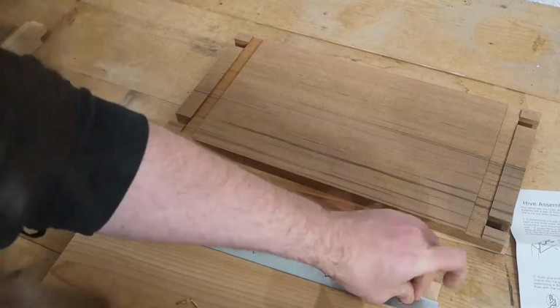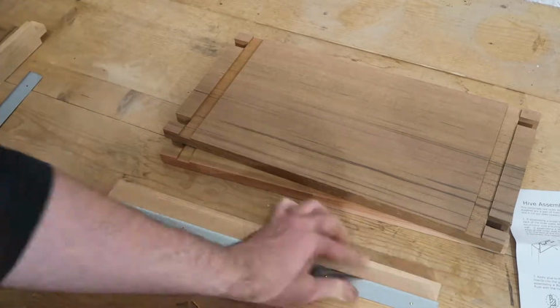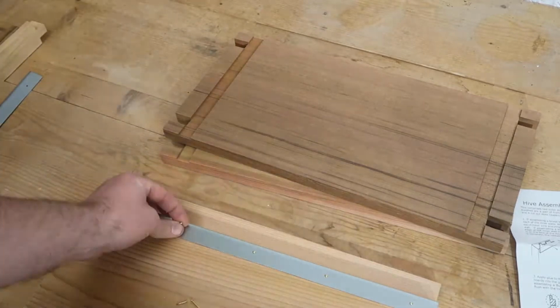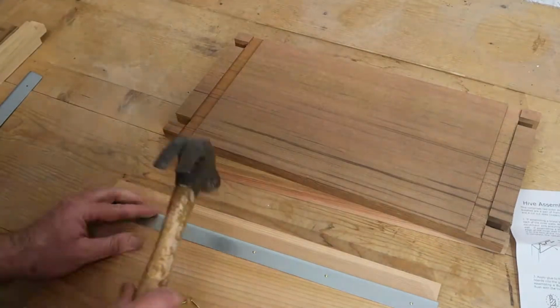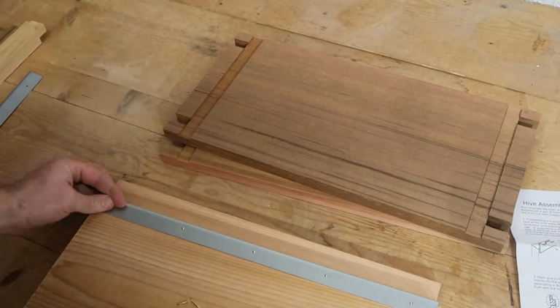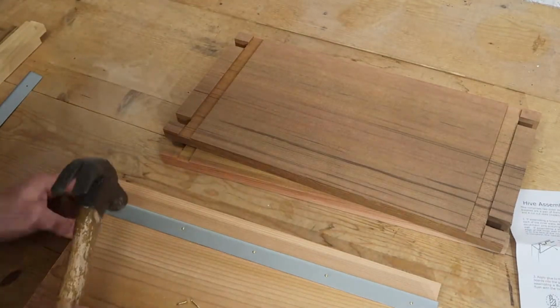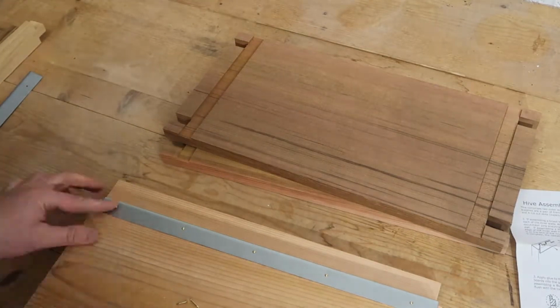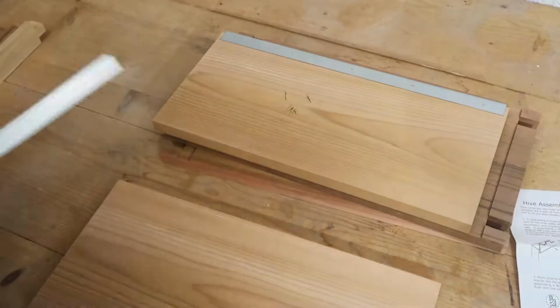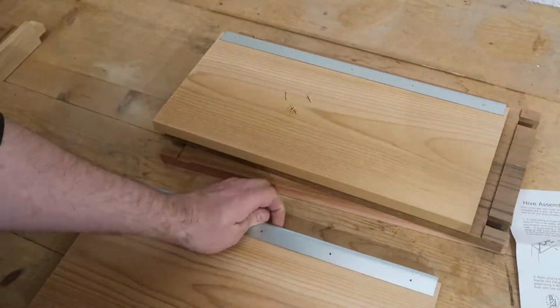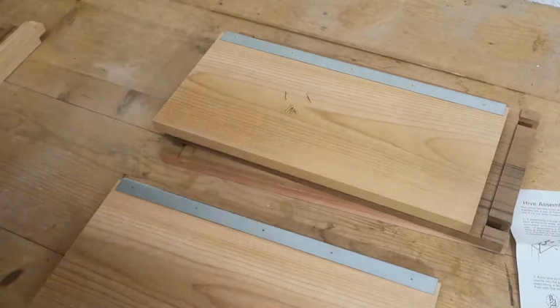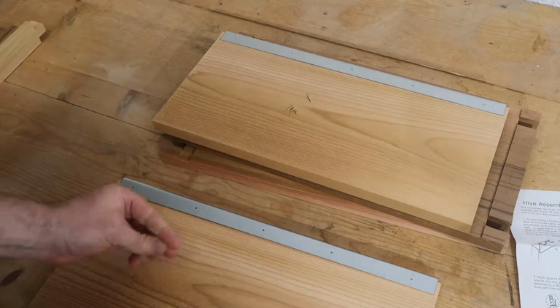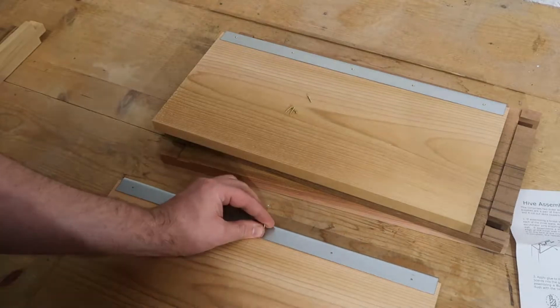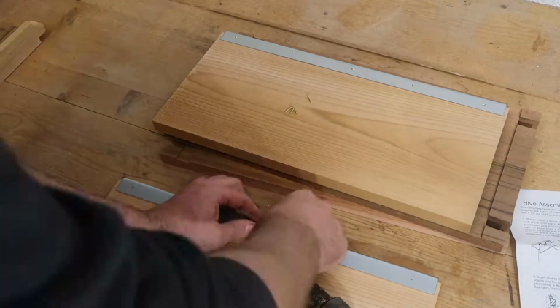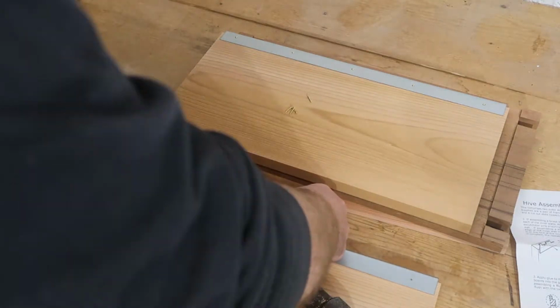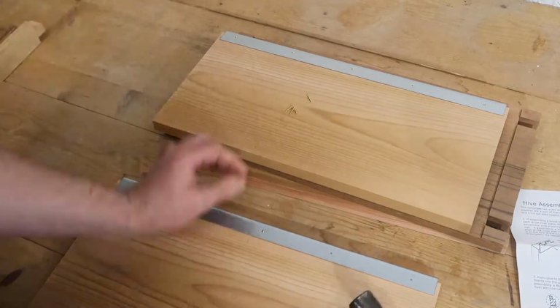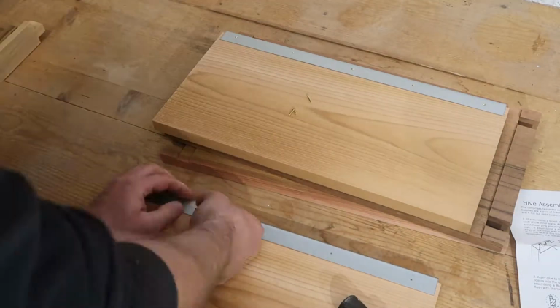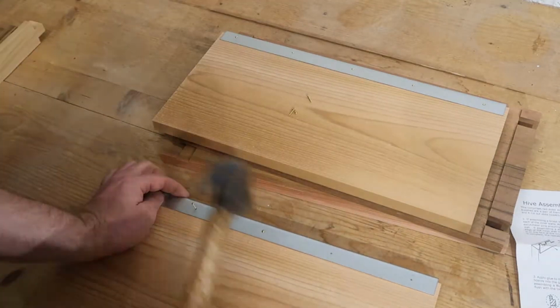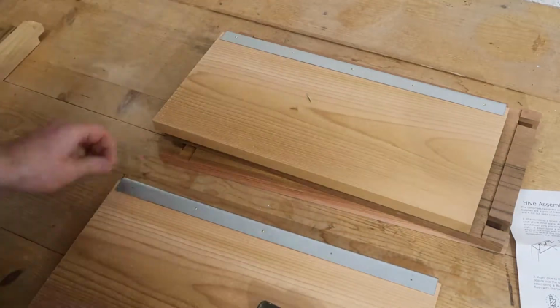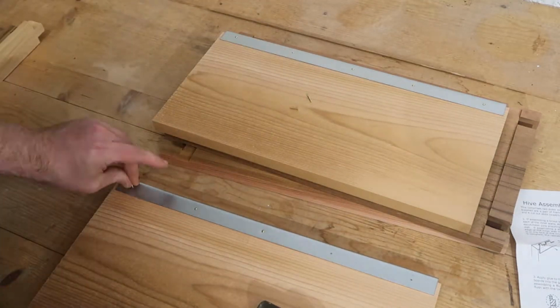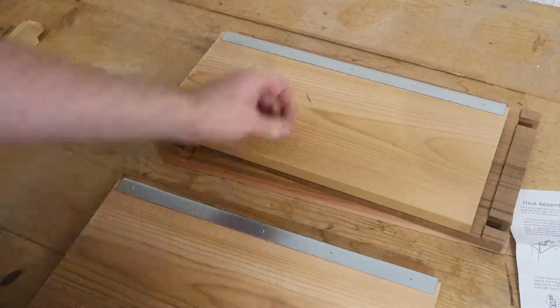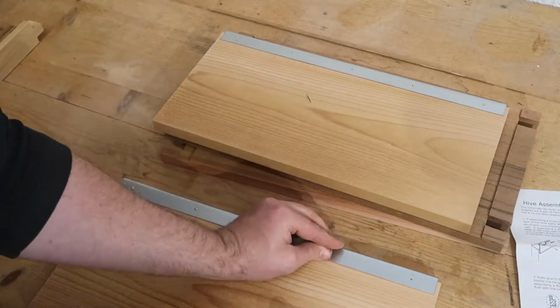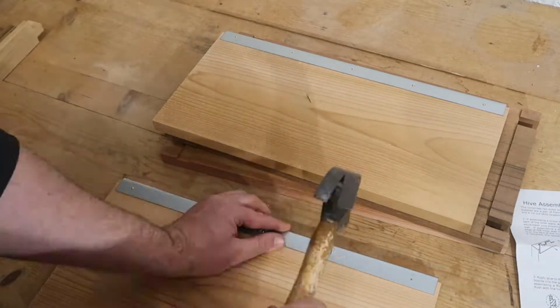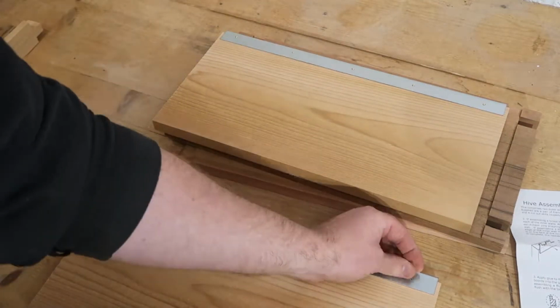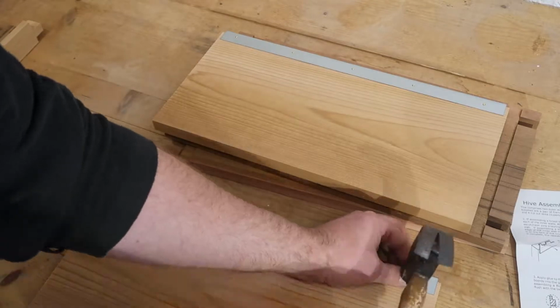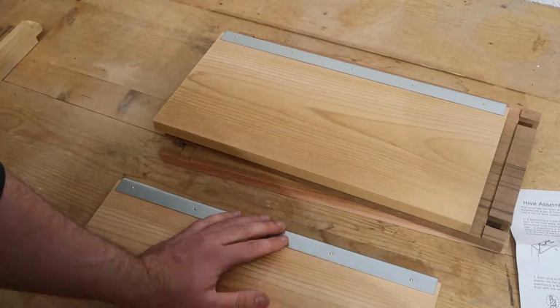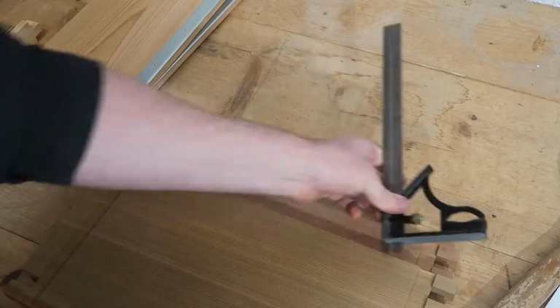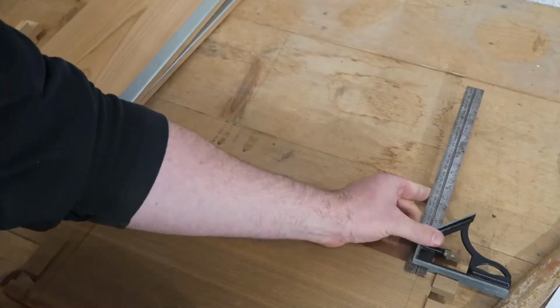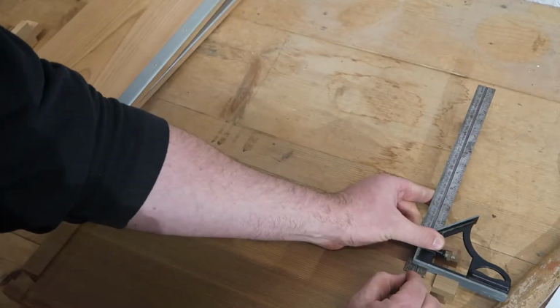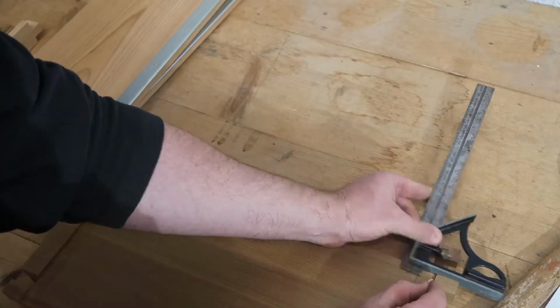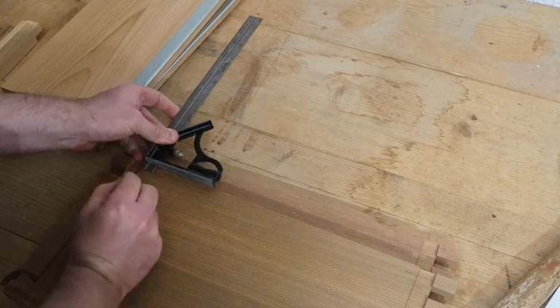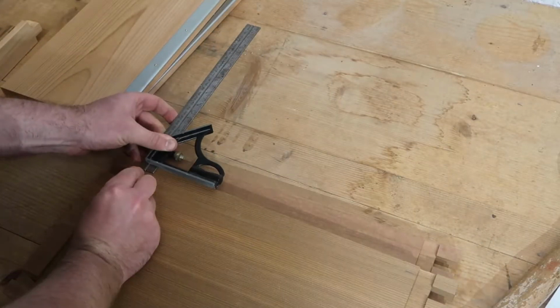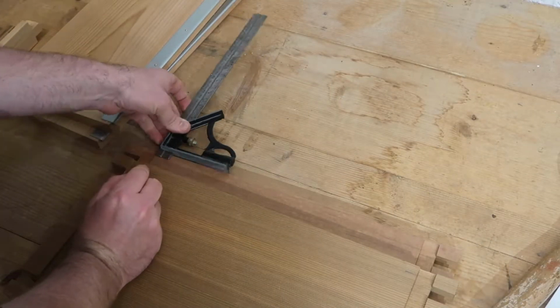The runners that the frames sit on are connected onto the long sides, and then as much as possible is glued together.